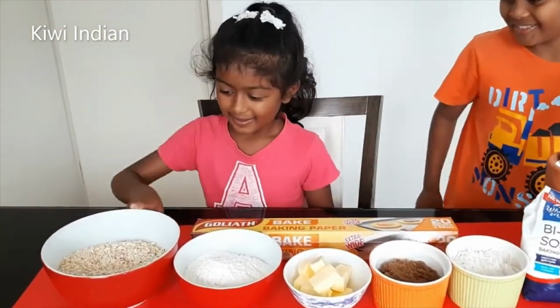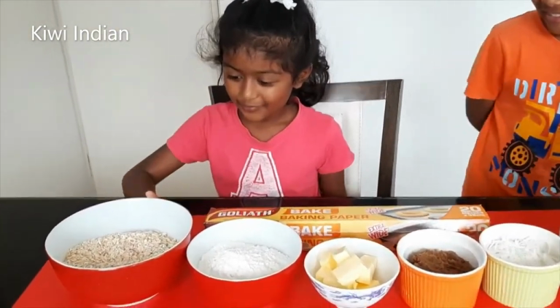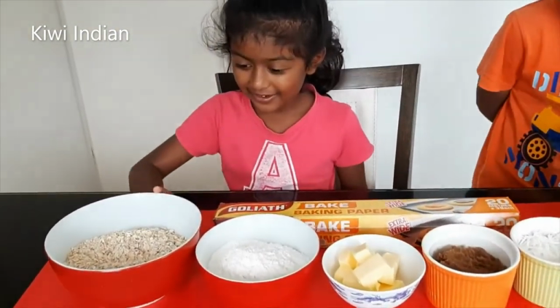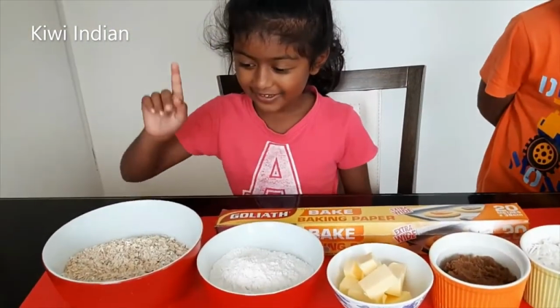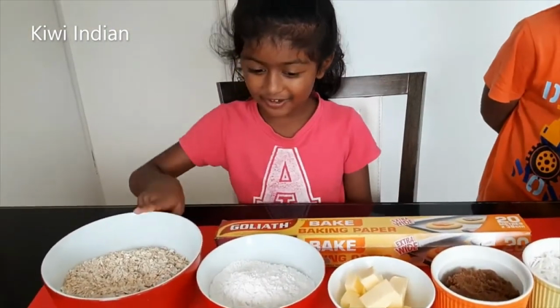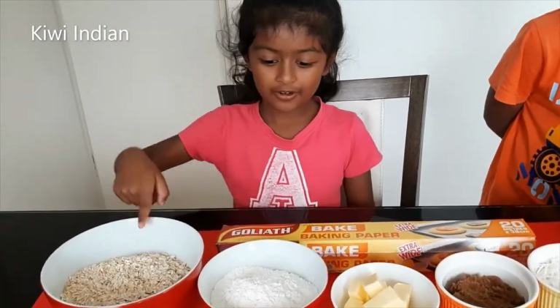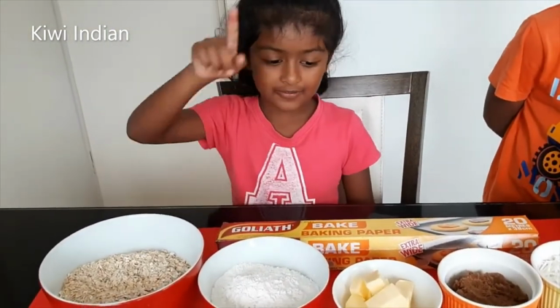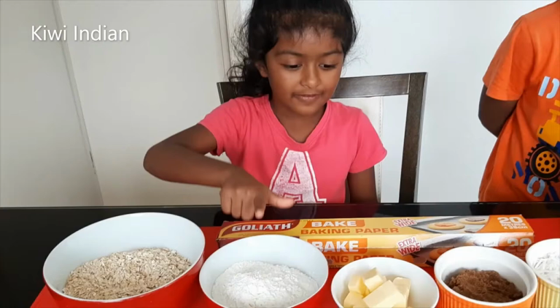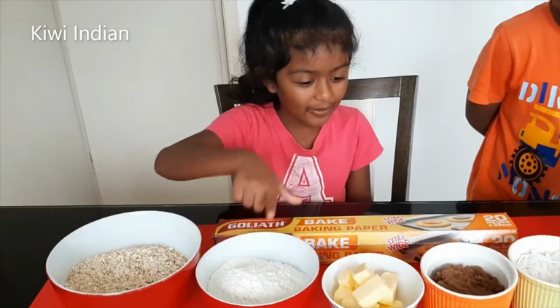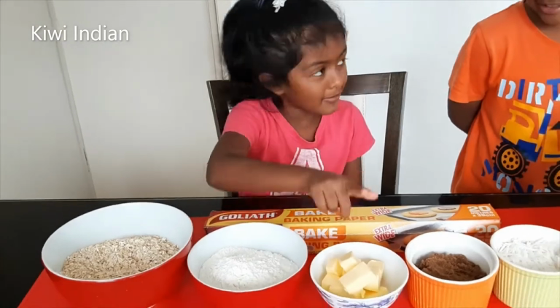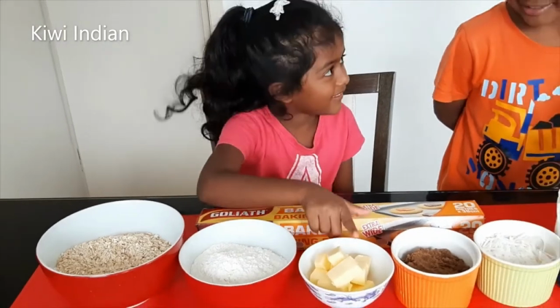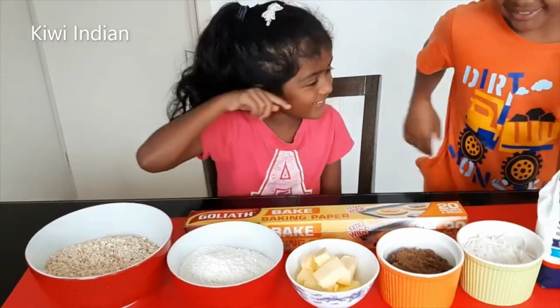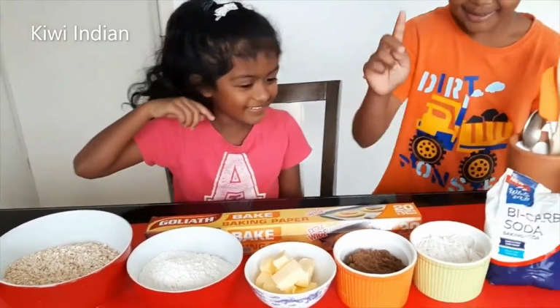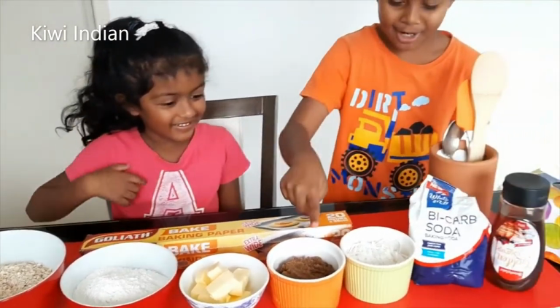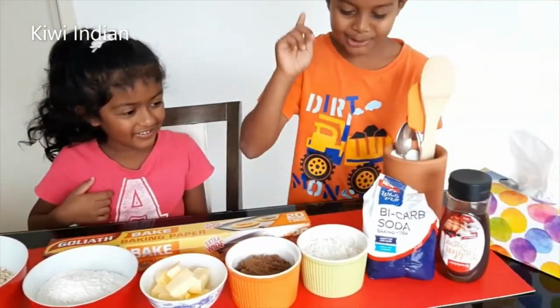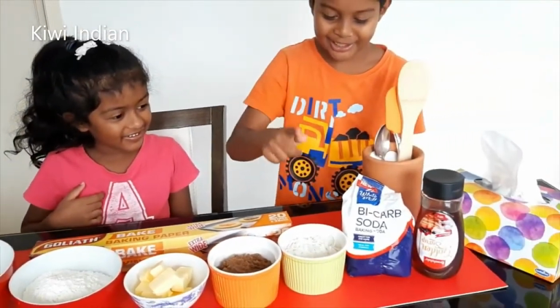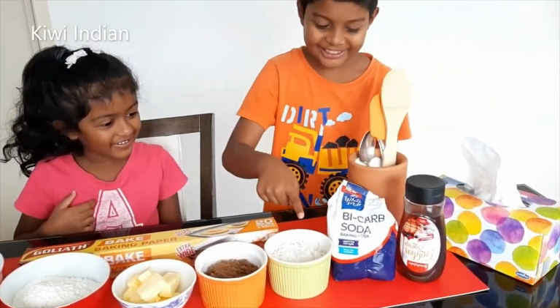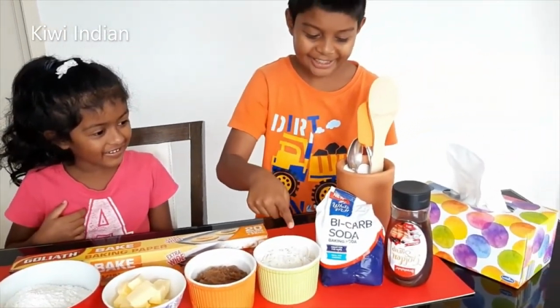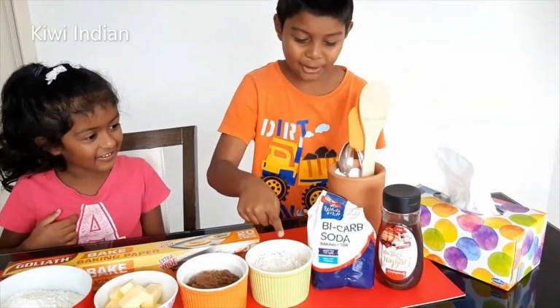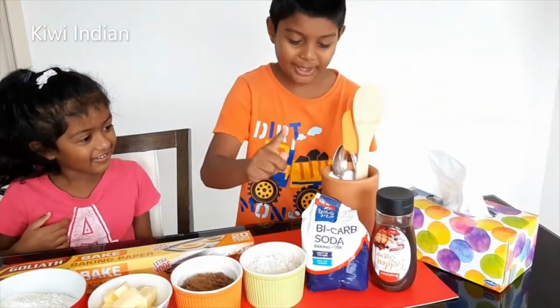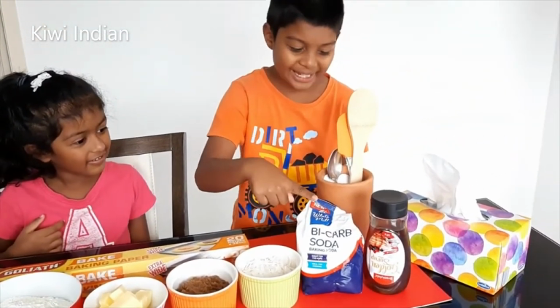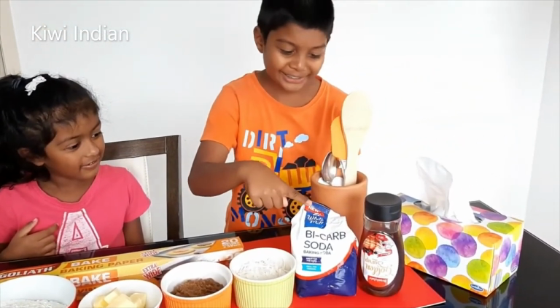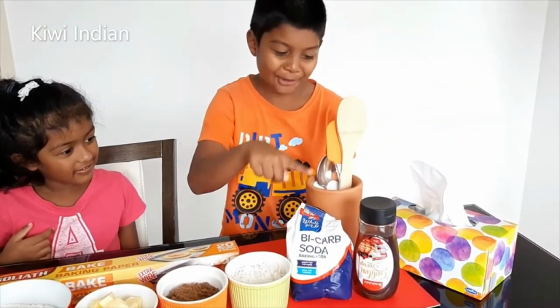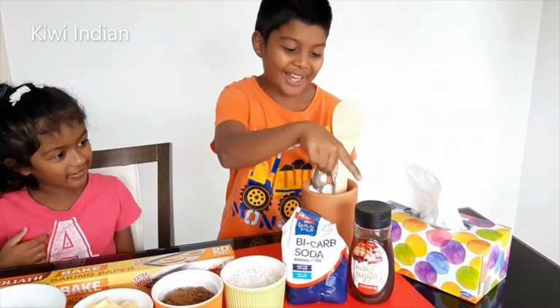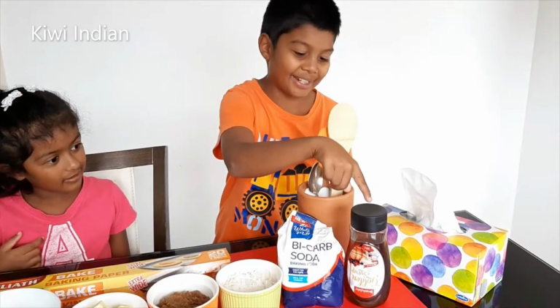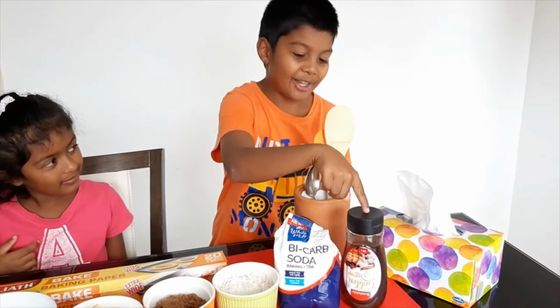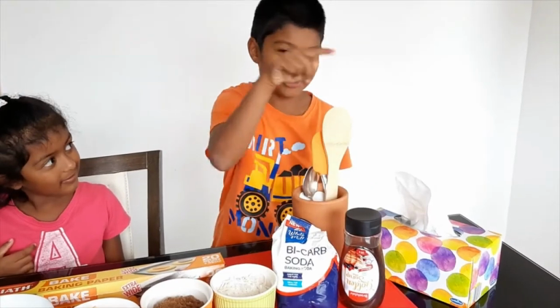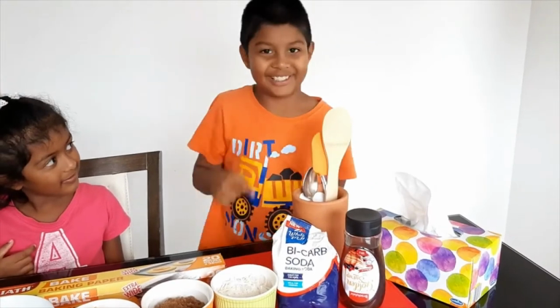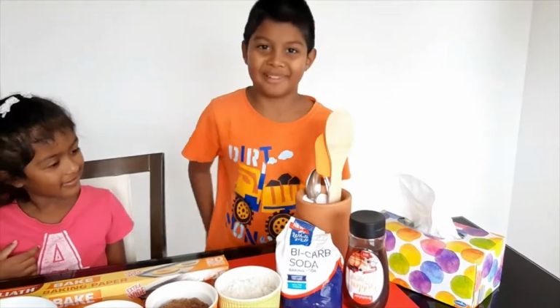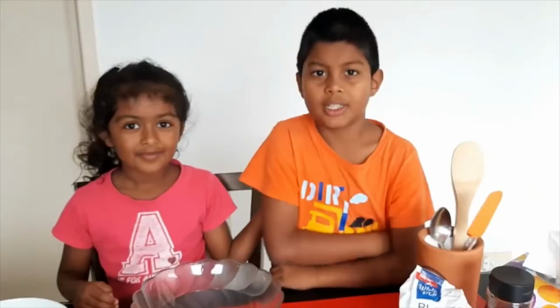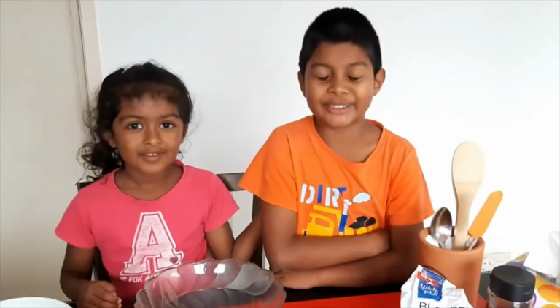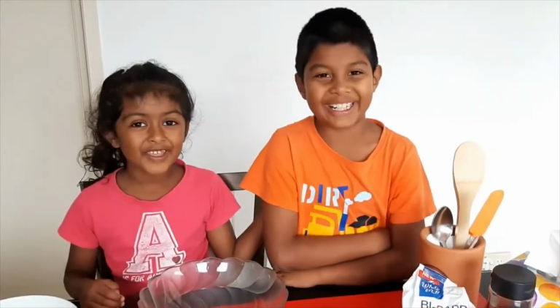We're going to use oats, flour, butter, brown sugar, desiccated coconut, baking soda and golden syrup. Let's begin!